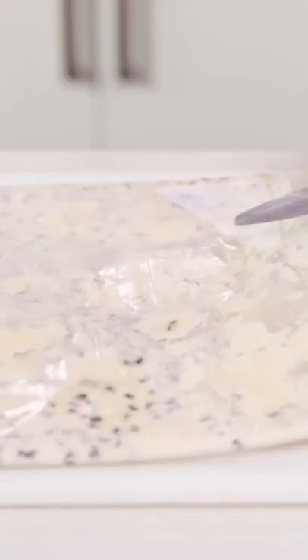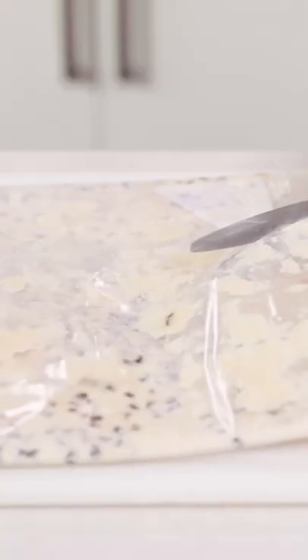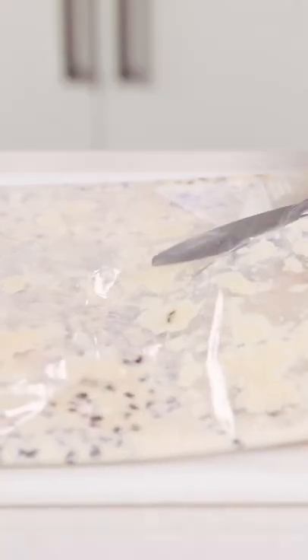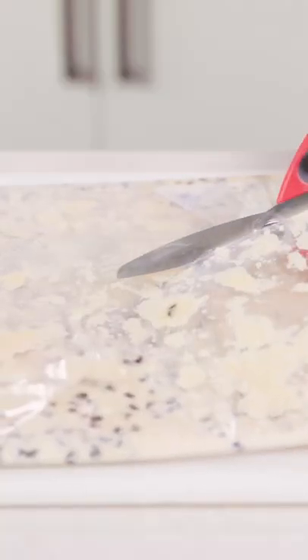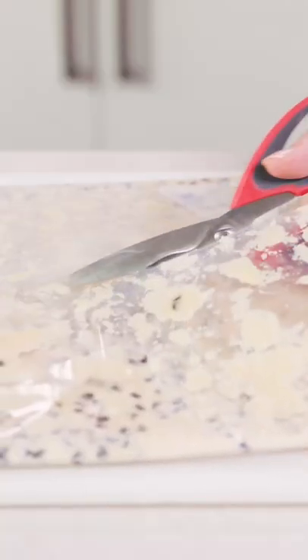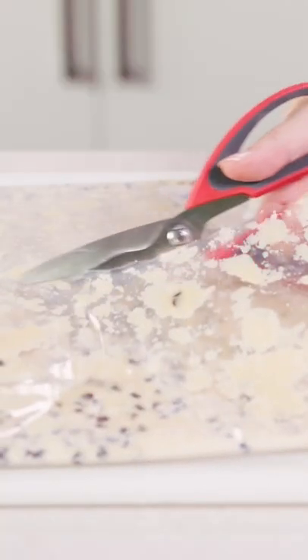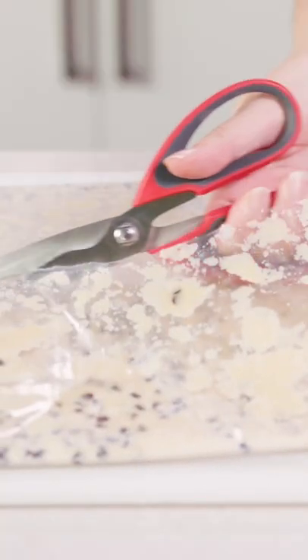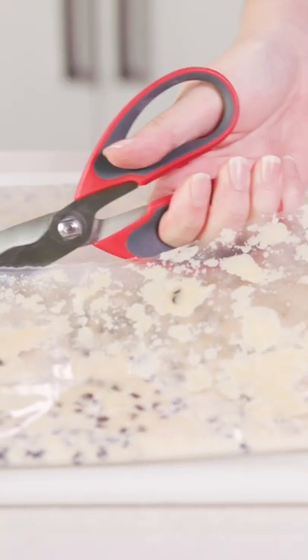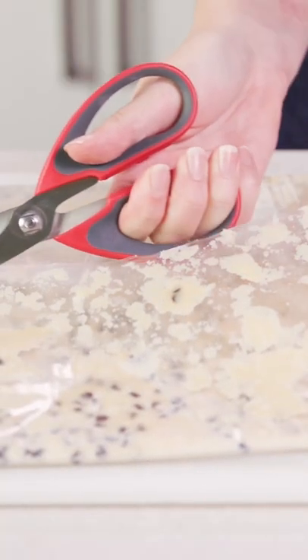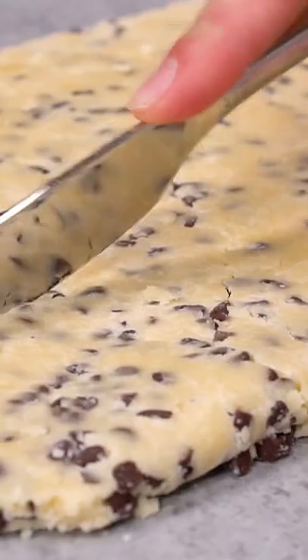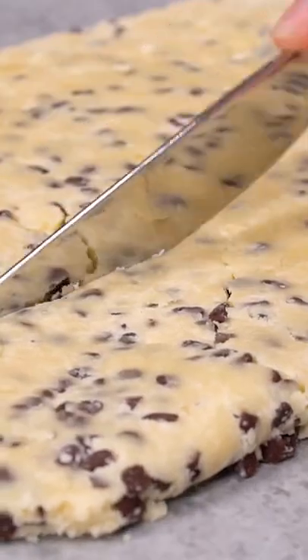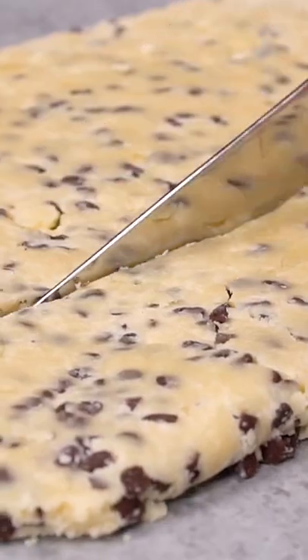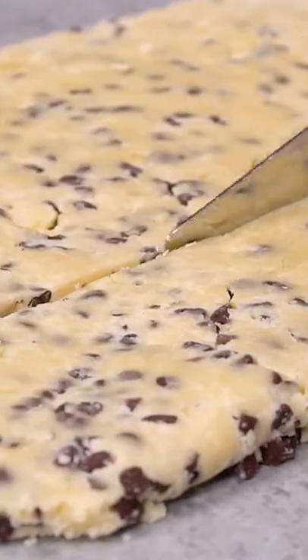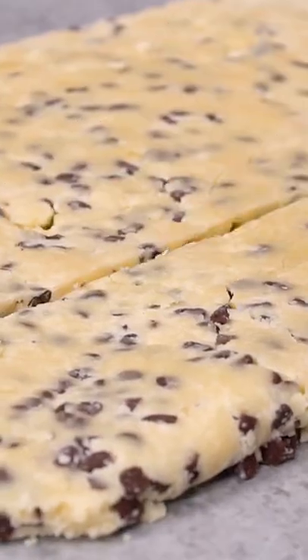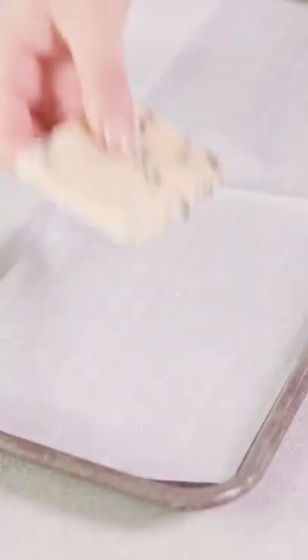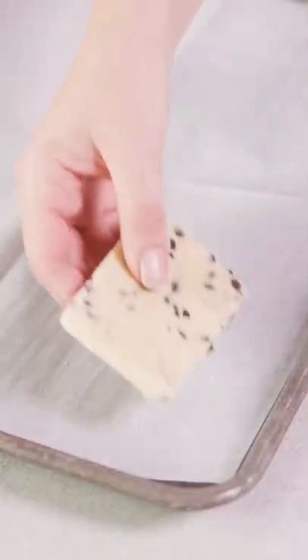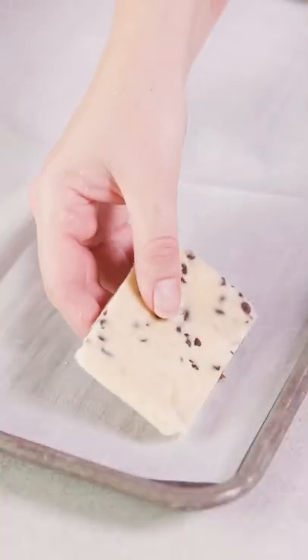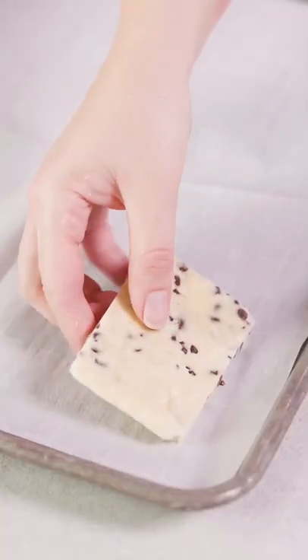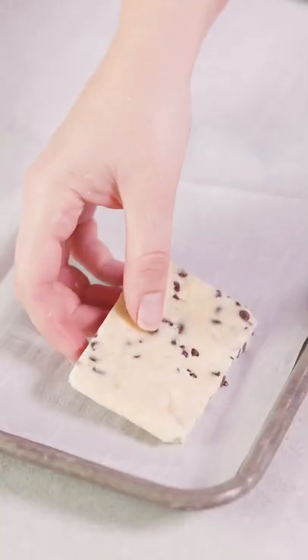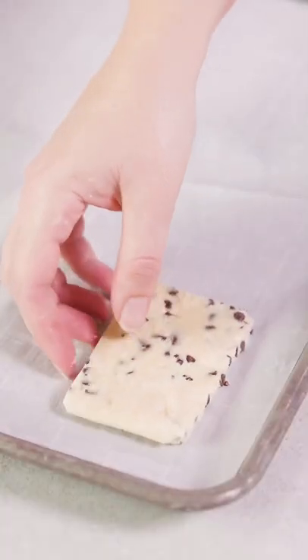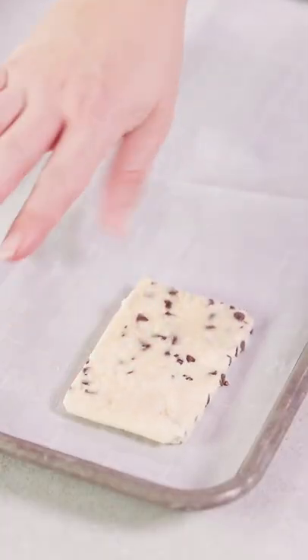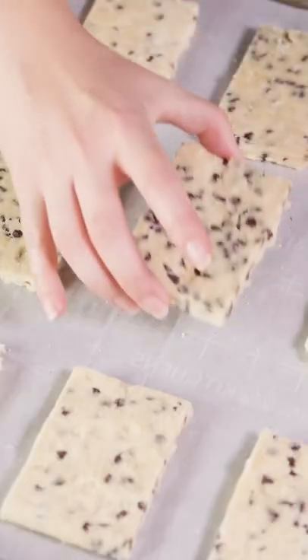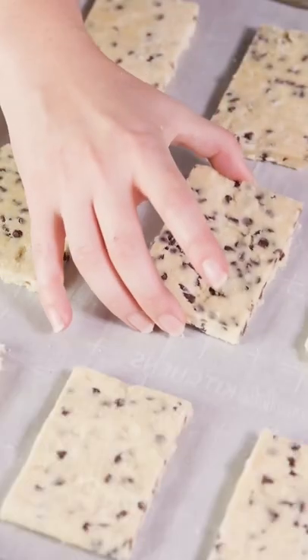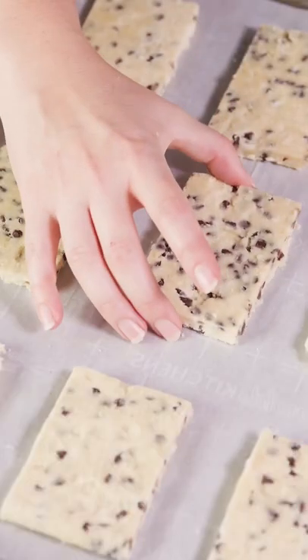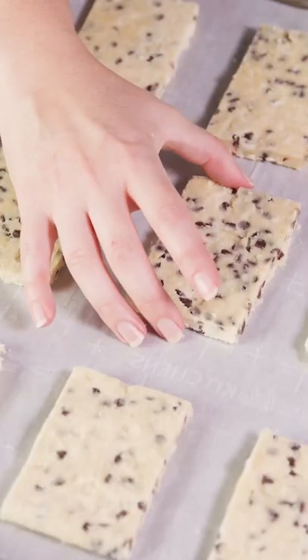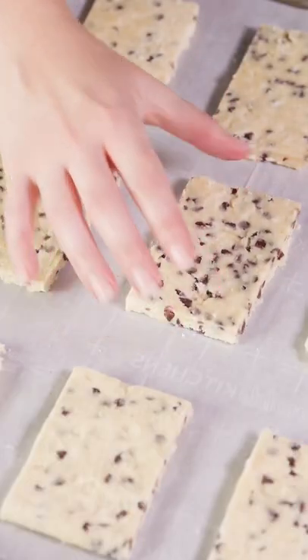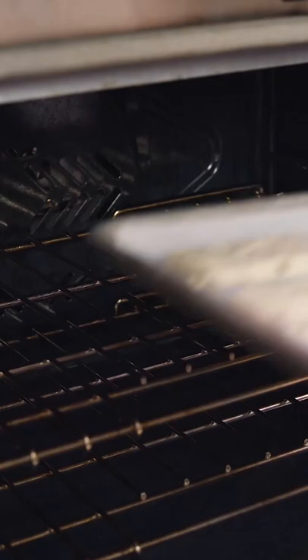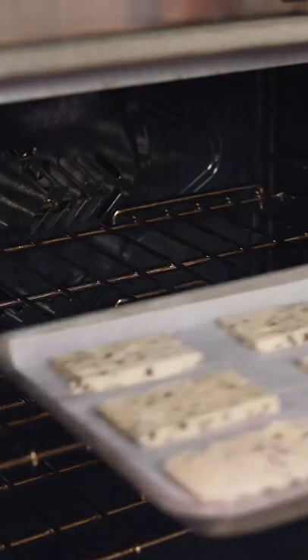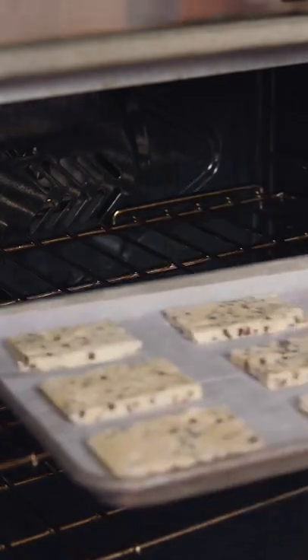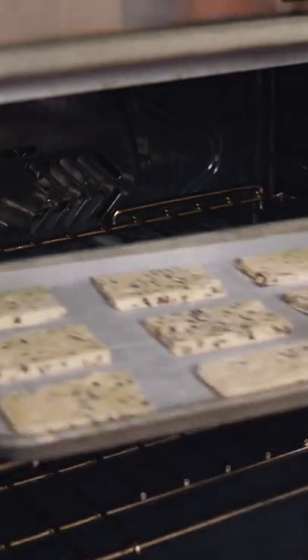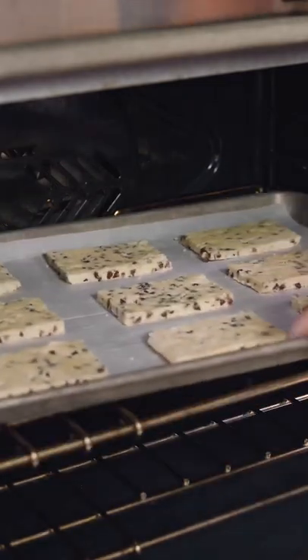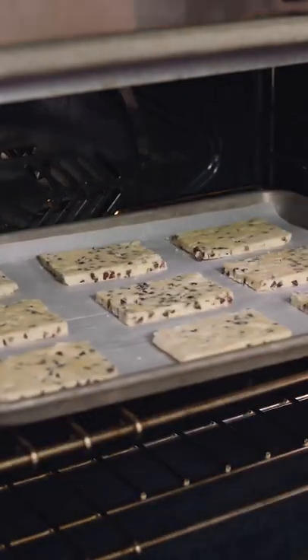Remove the dough from the plastic and then cut into equal-sized squares or rectangles. Bake on a parchment-lined baking sheet in a 325-degree oven for 18 to 20 minutes.